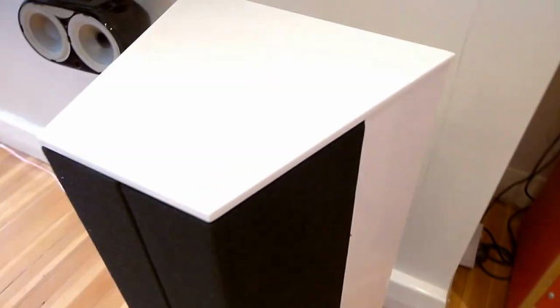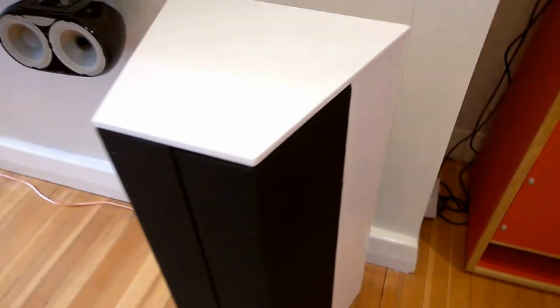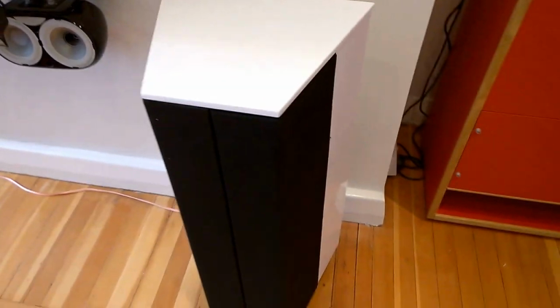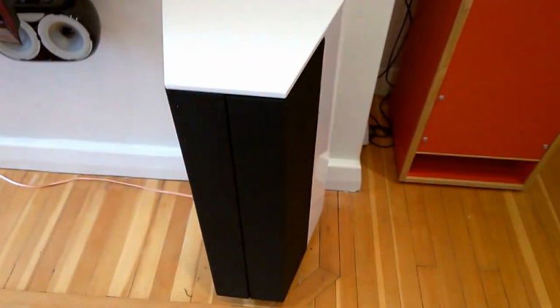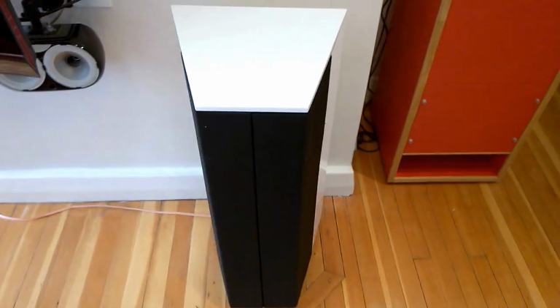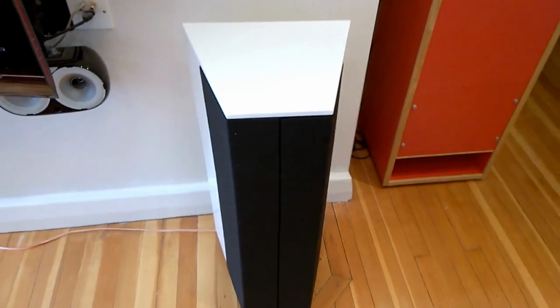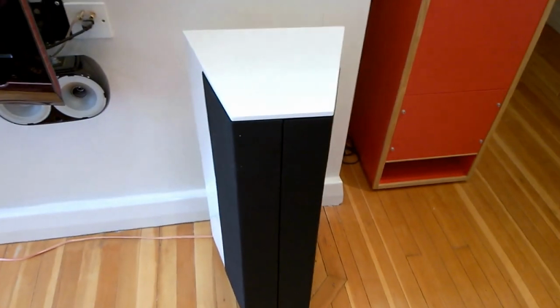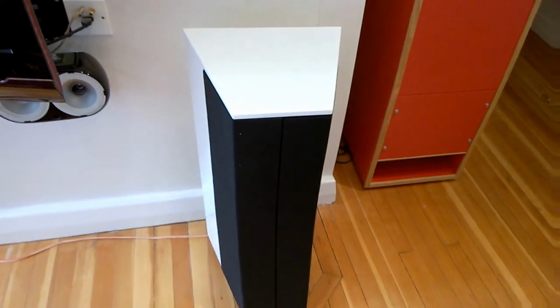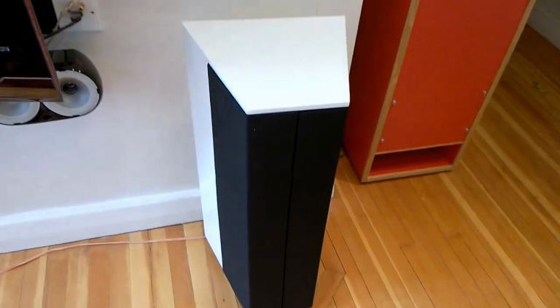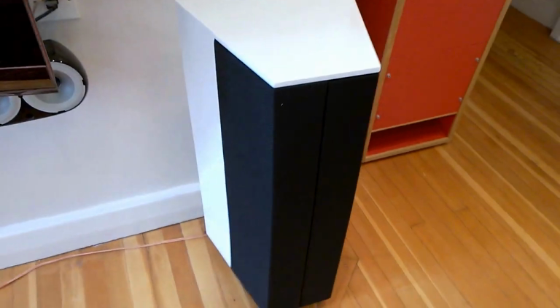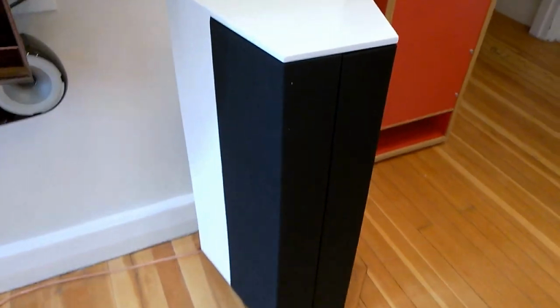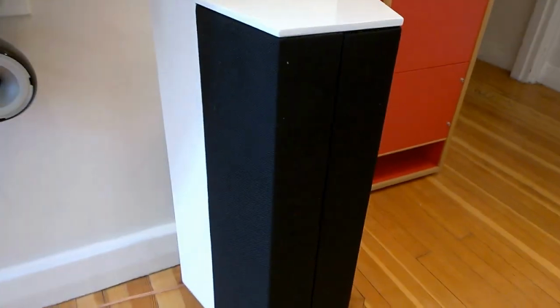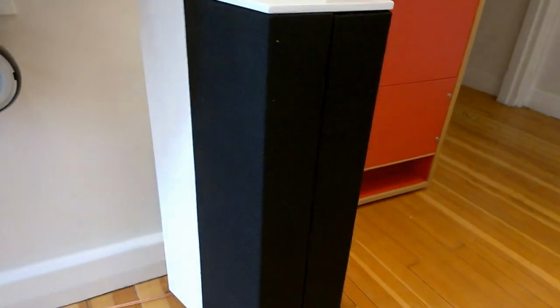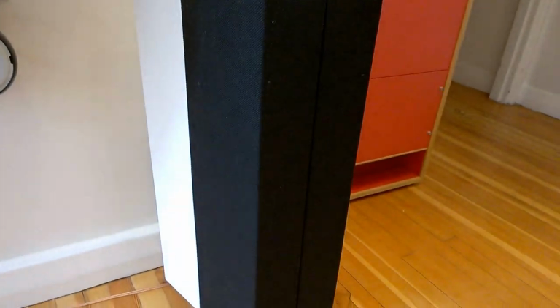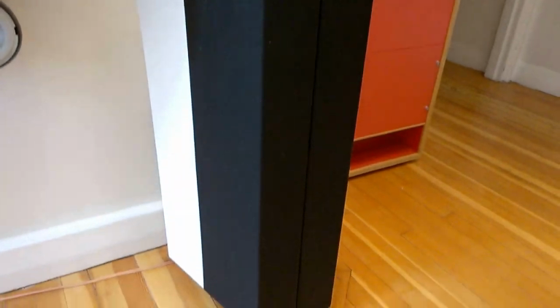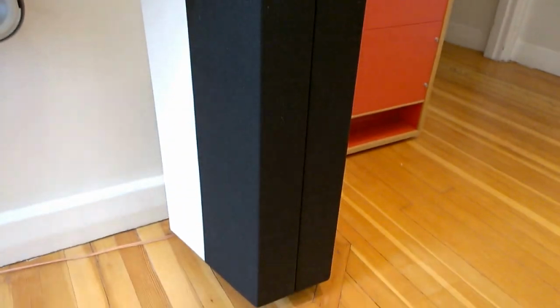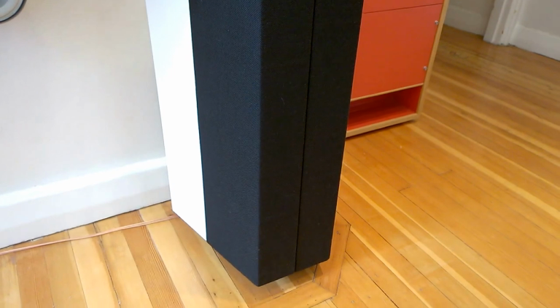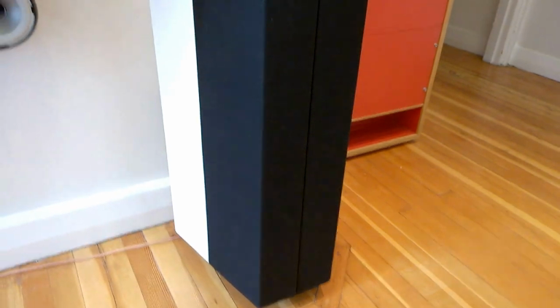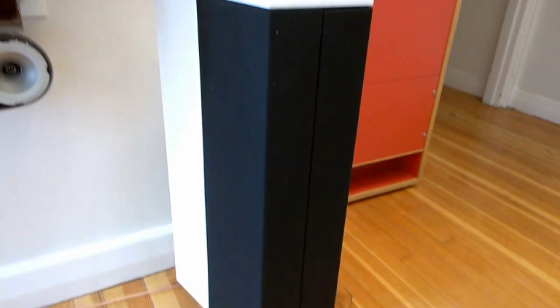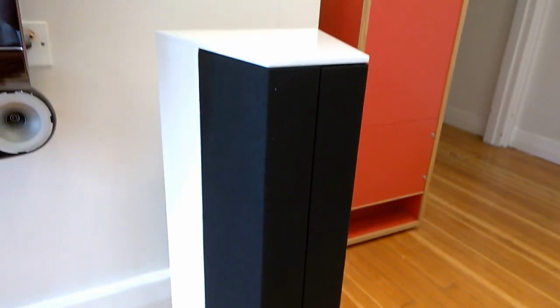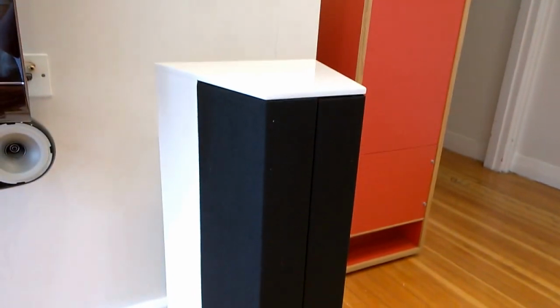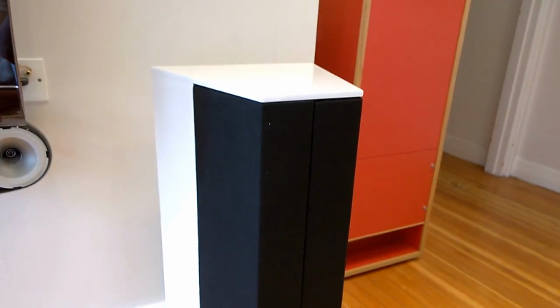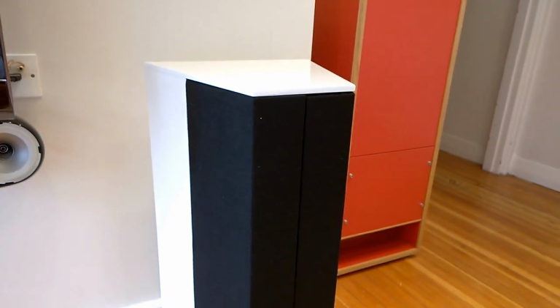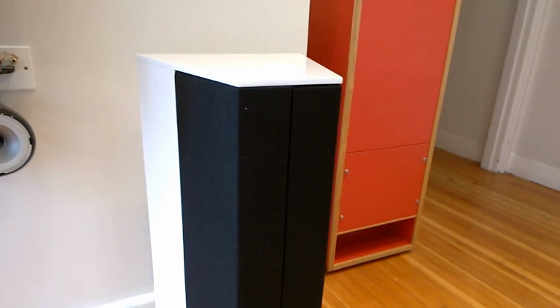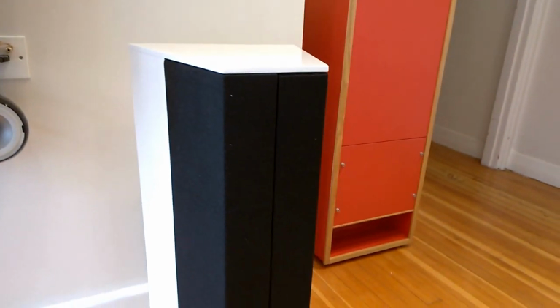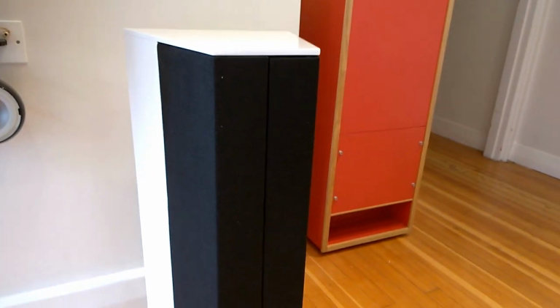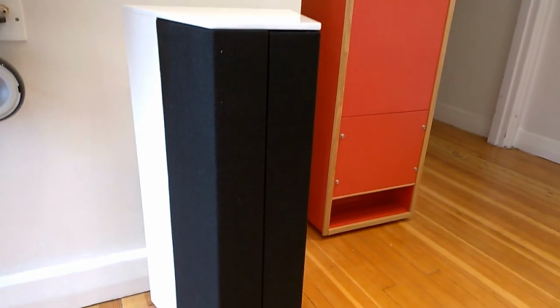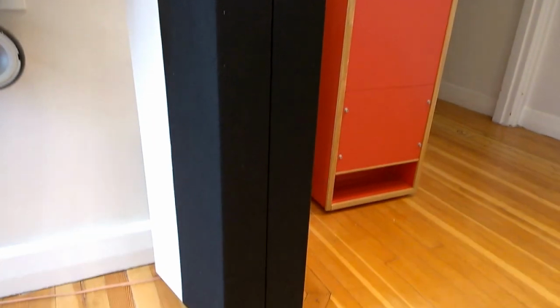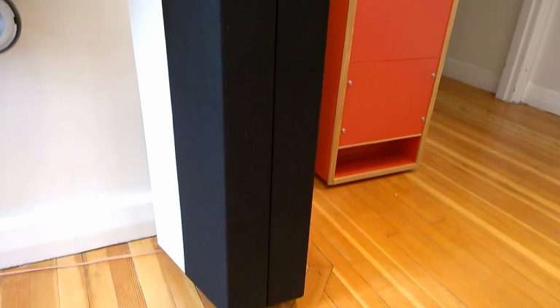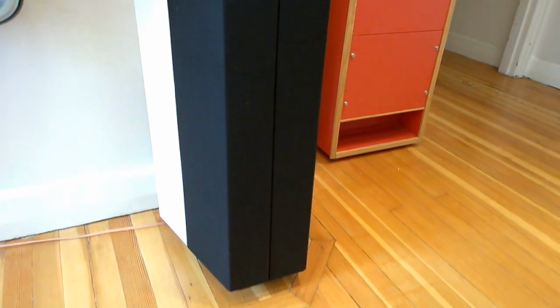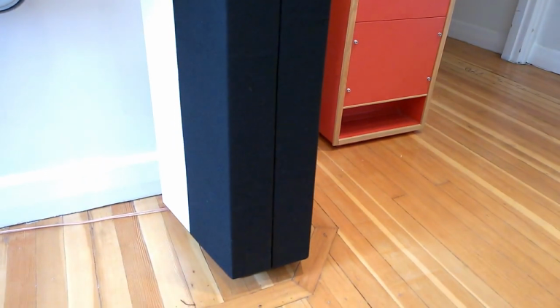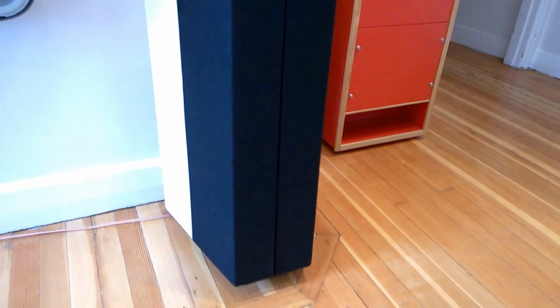So I had a go at reupholstering, as you can see. It came out pretty well, if I say so myself. The badges have gone but we couldn't save those.